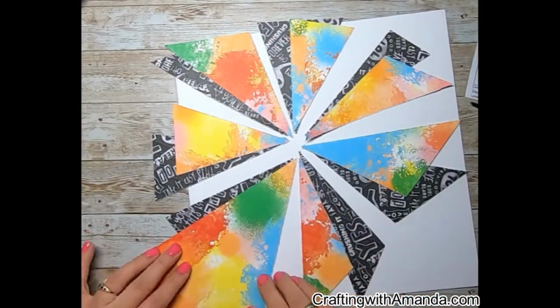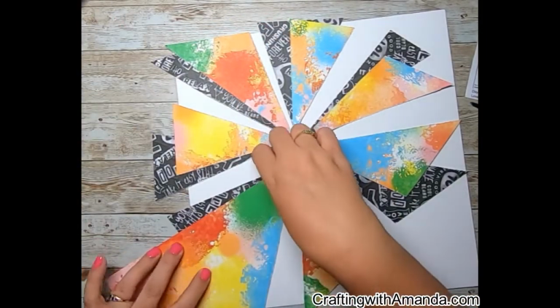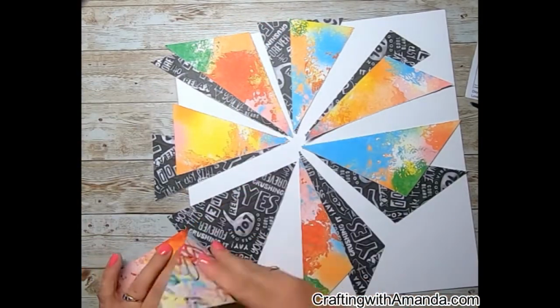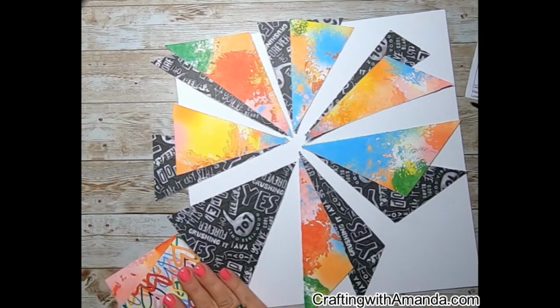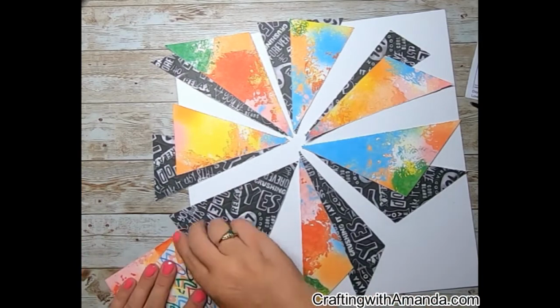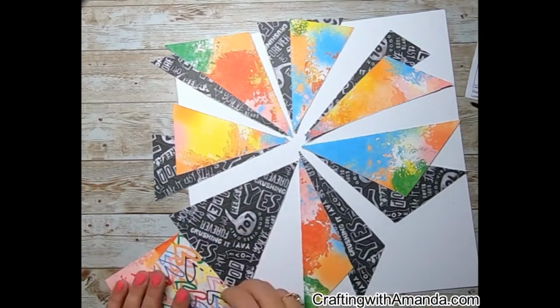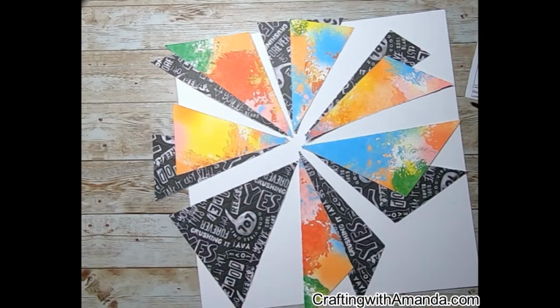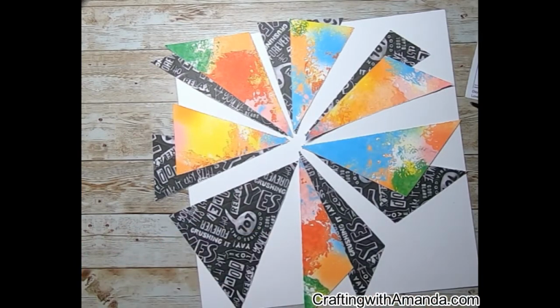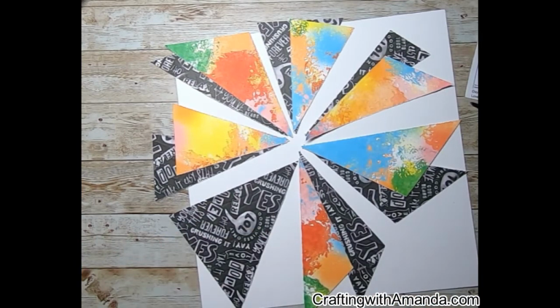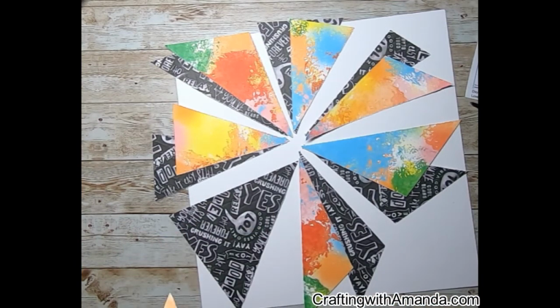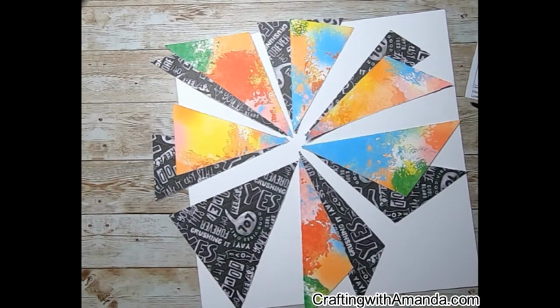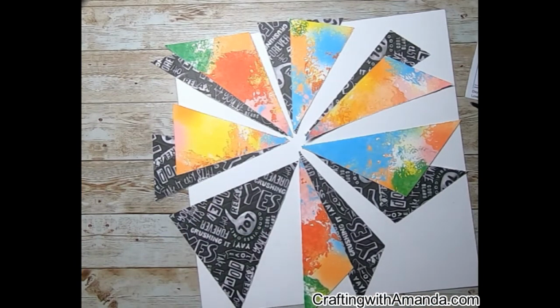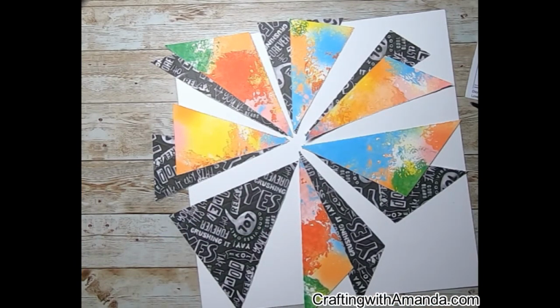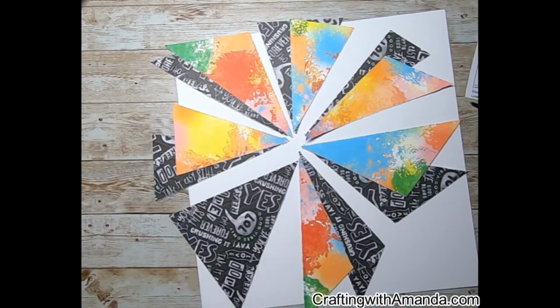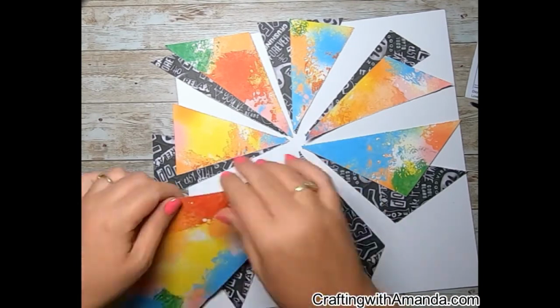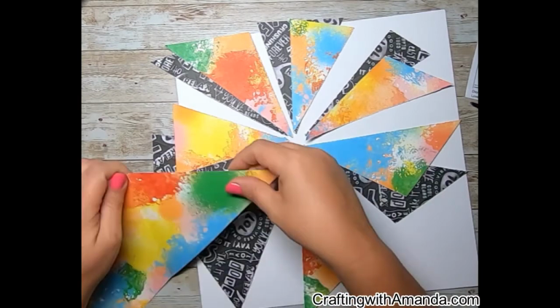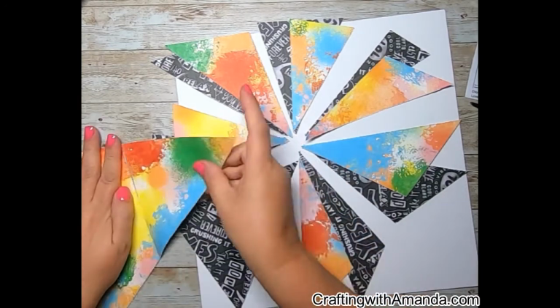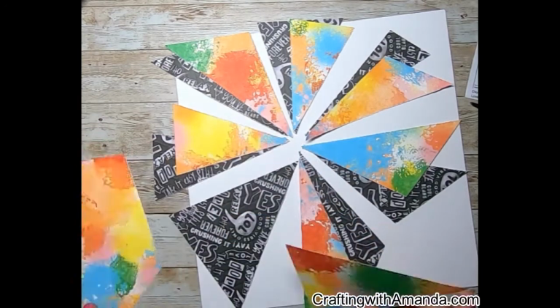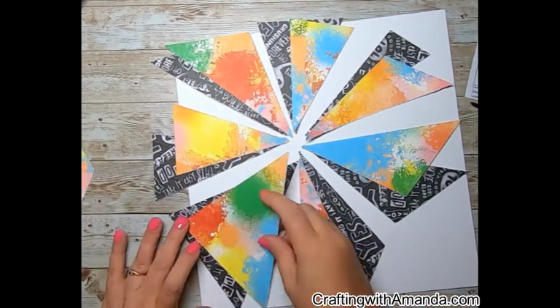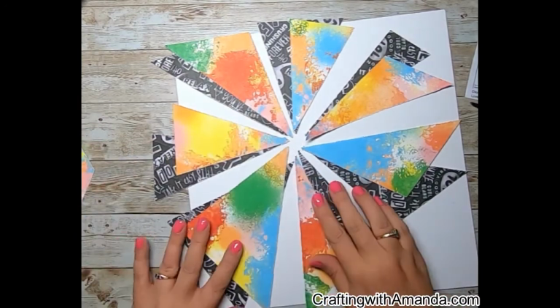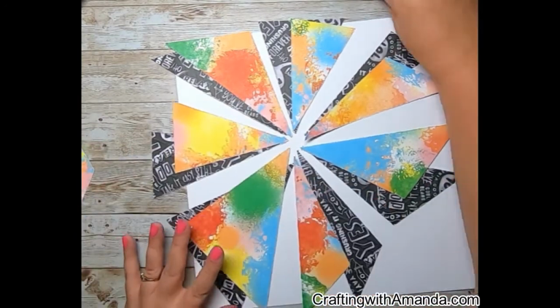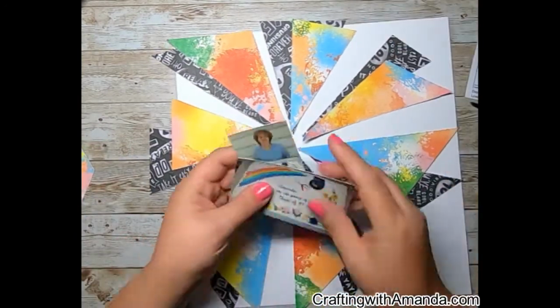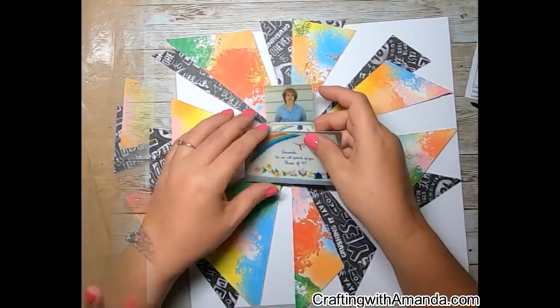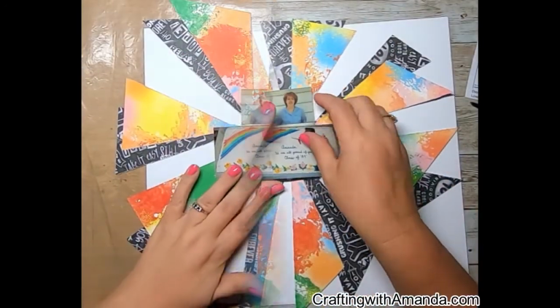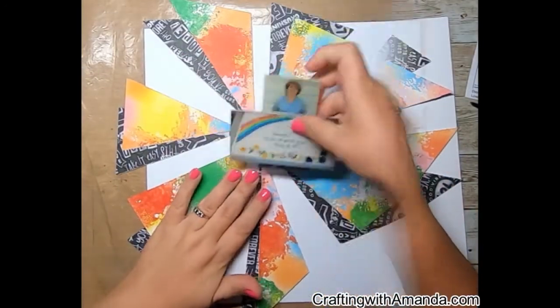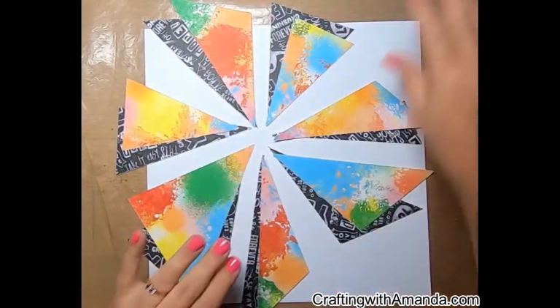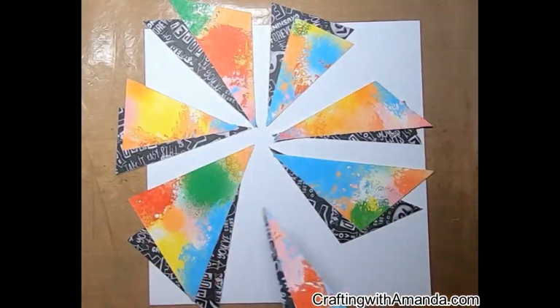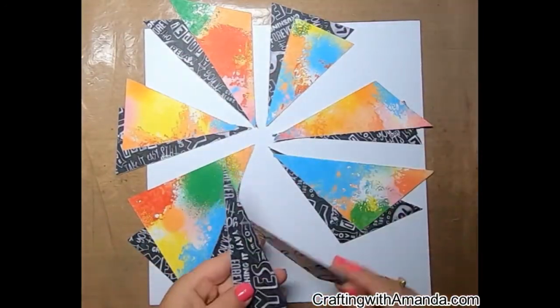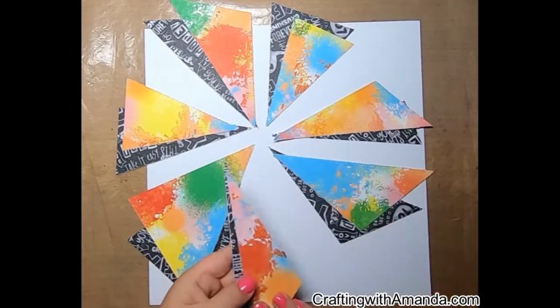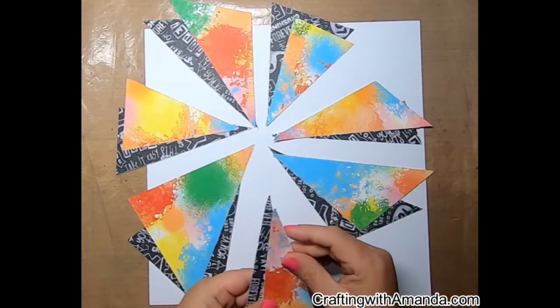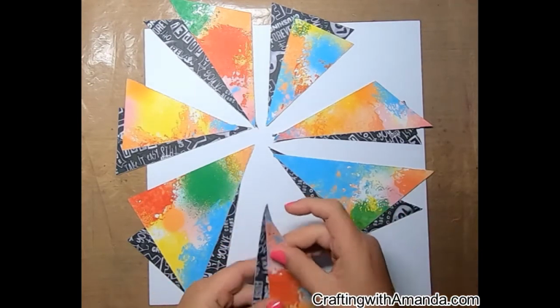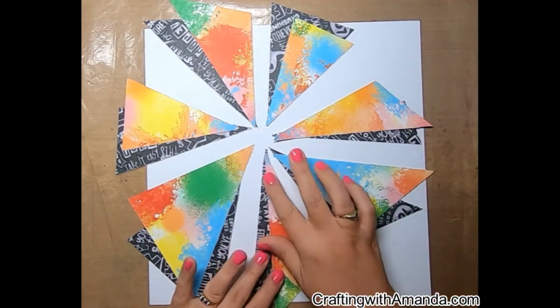I'm missing one piece so I'll just use another triangle that's there. There's no right or wrong way to rip it. Now I've tacked these together with adhesive tape and I'm going to mark the edges.